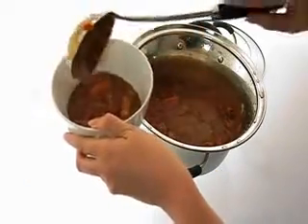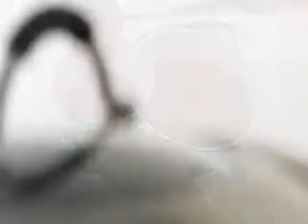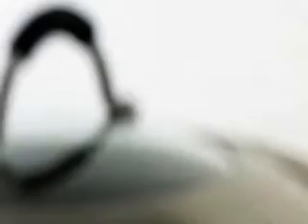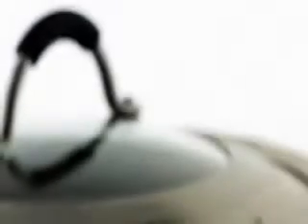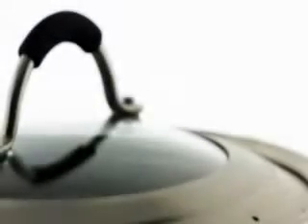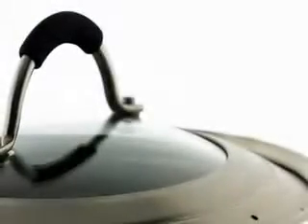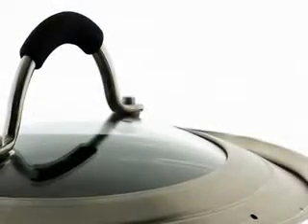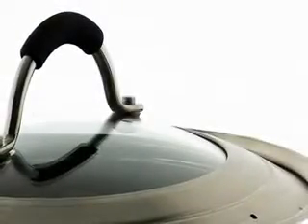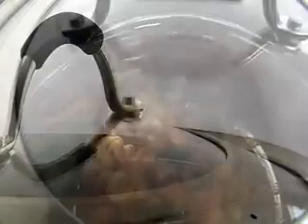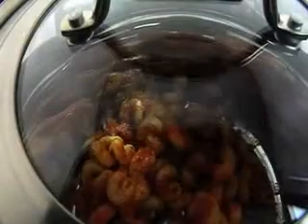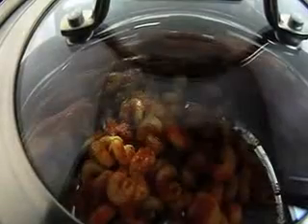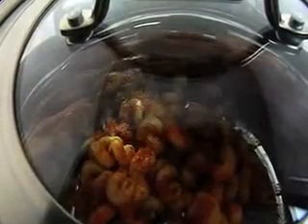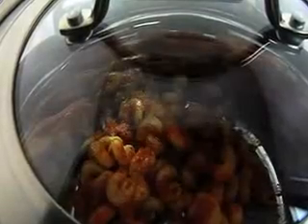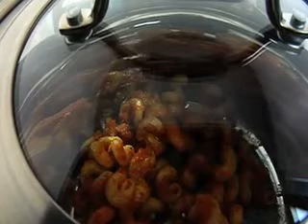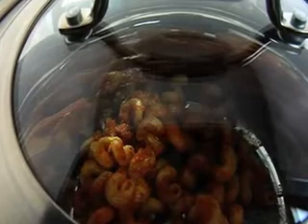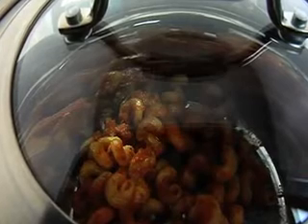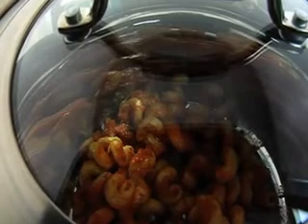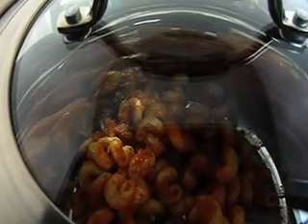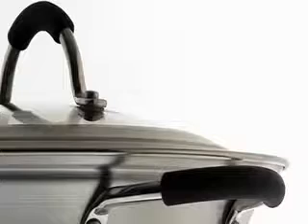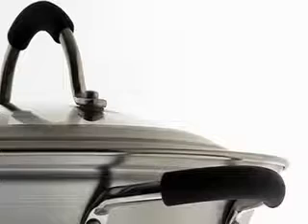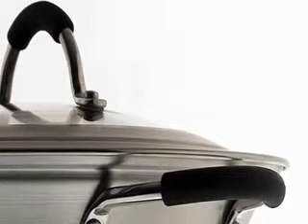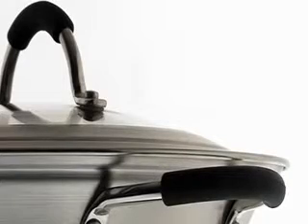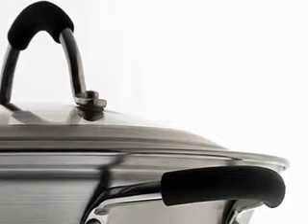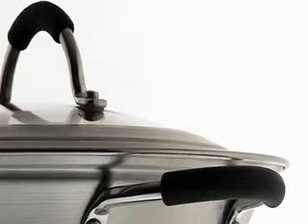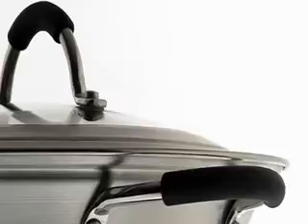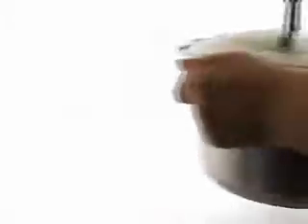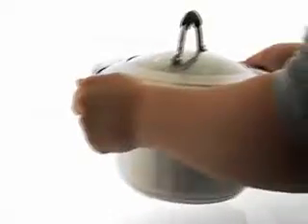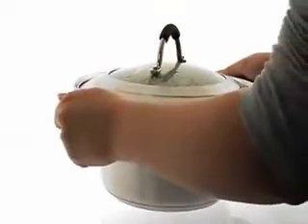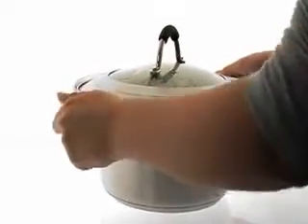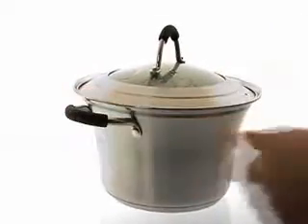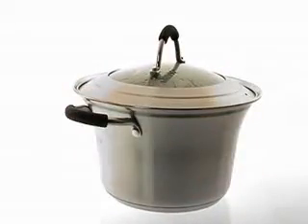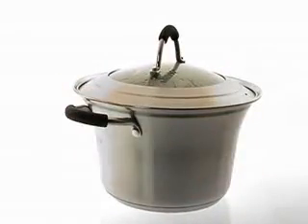The toughened glass viewing window makes it easy for you to check on your meal as it cooks without removing the lid or affecting the temperature inside. The silicon handles will remain cool to the touch throughout, so it's absolutely safe for you and your family.